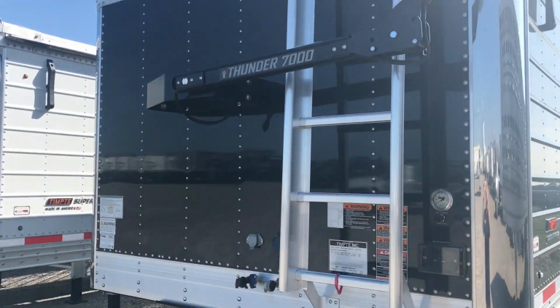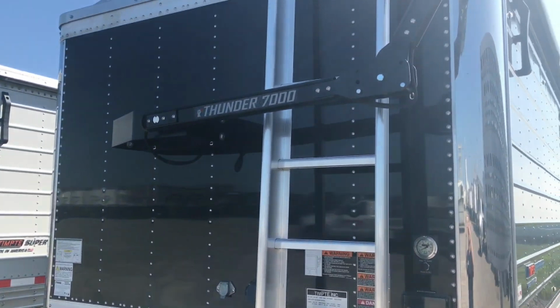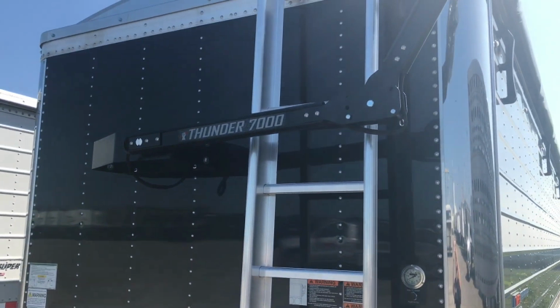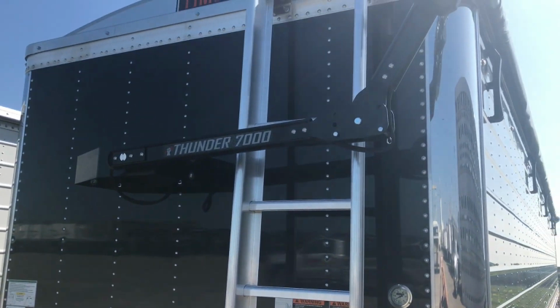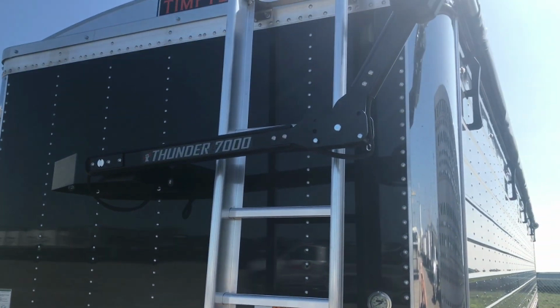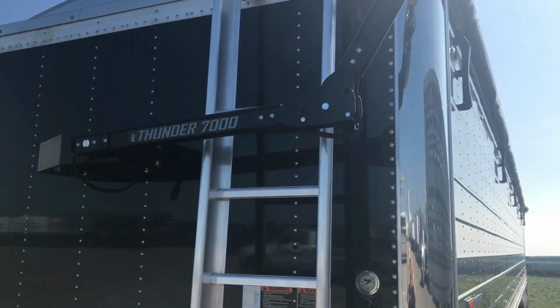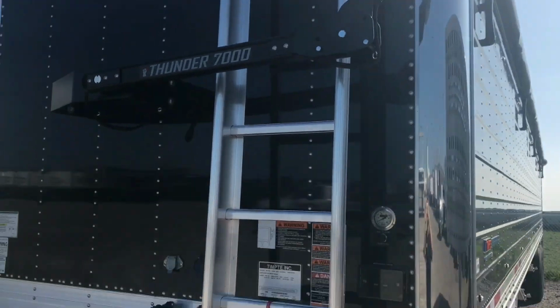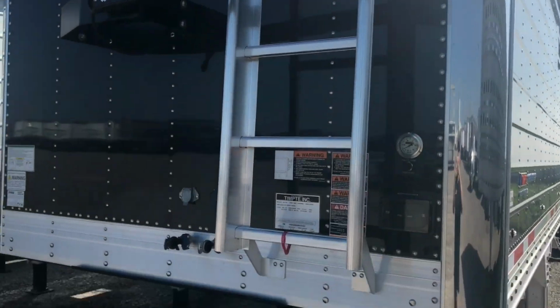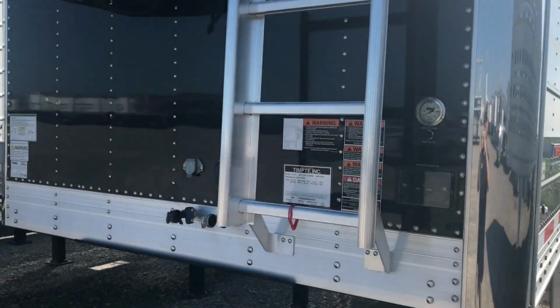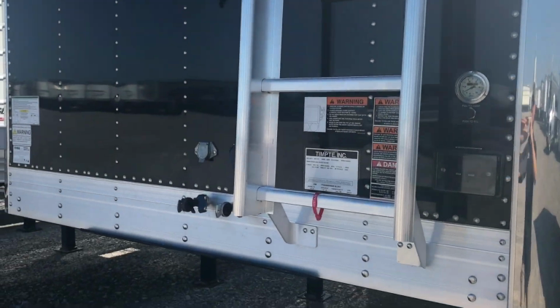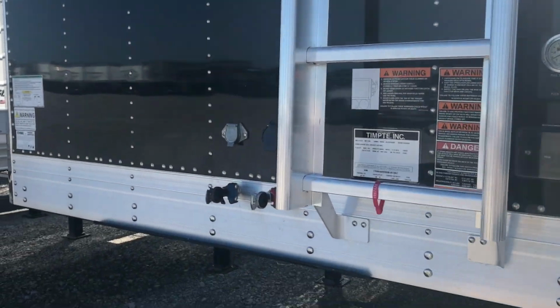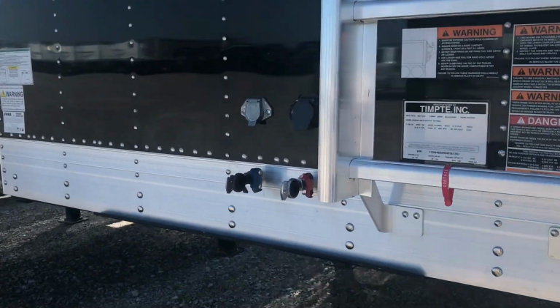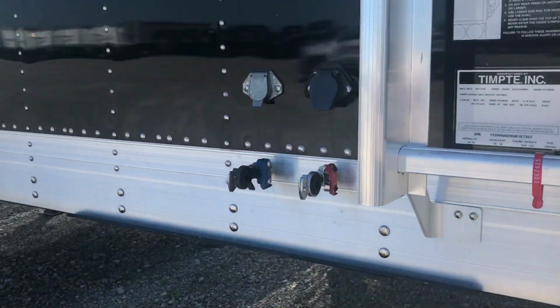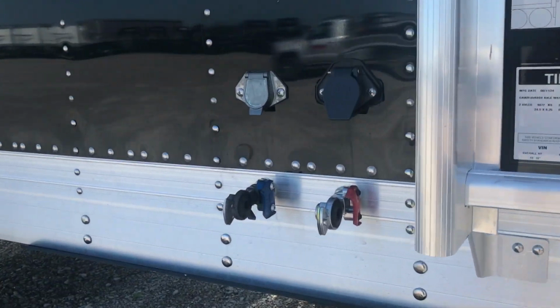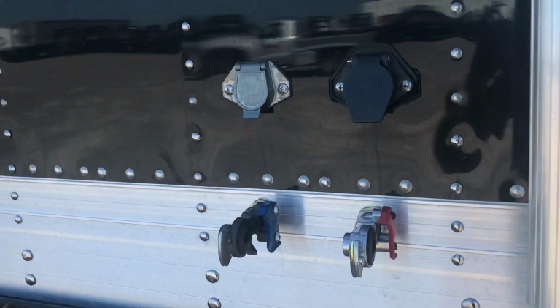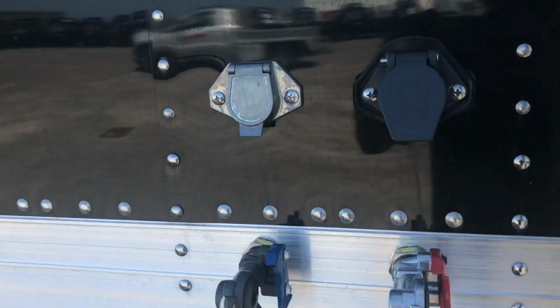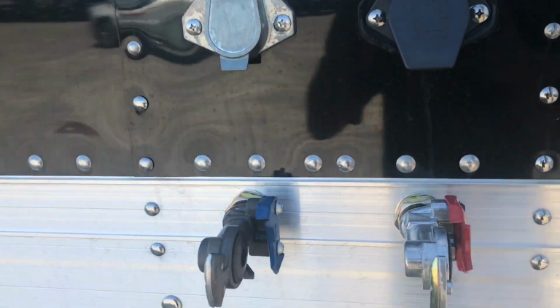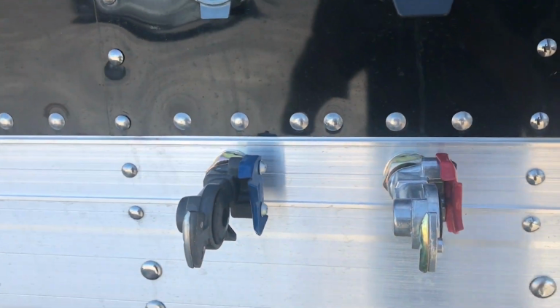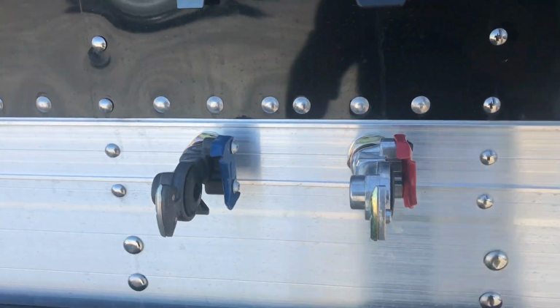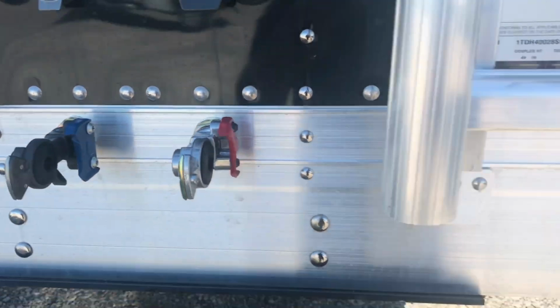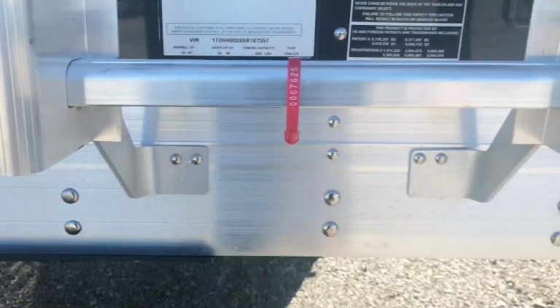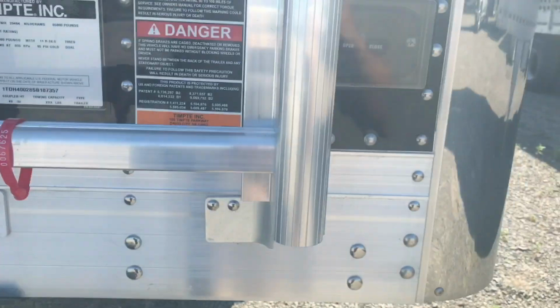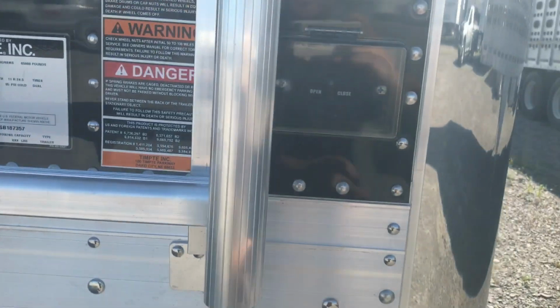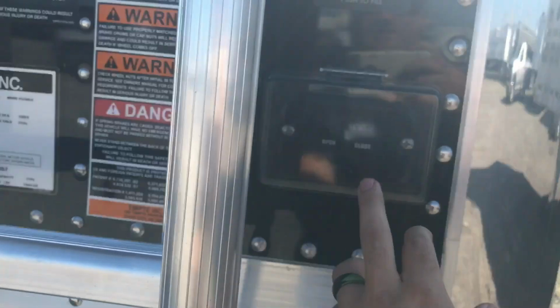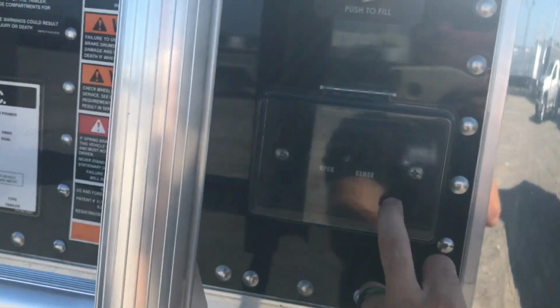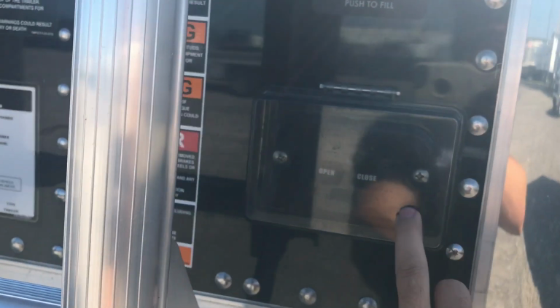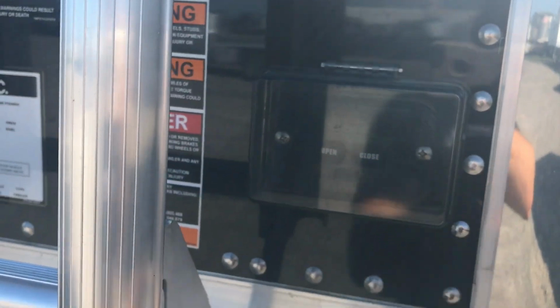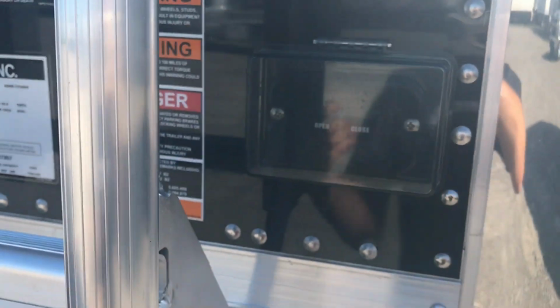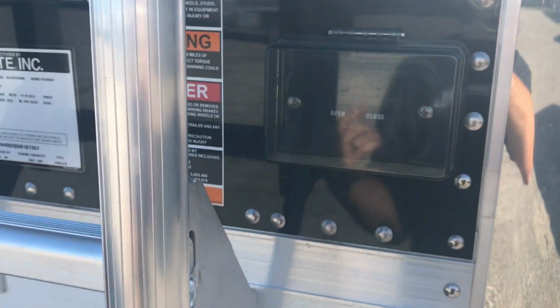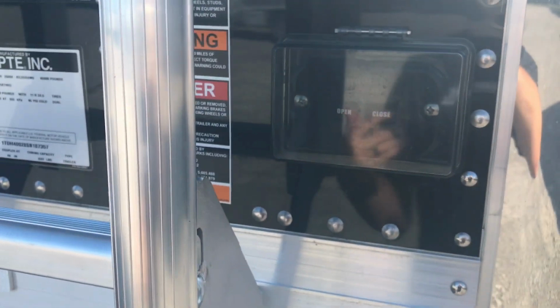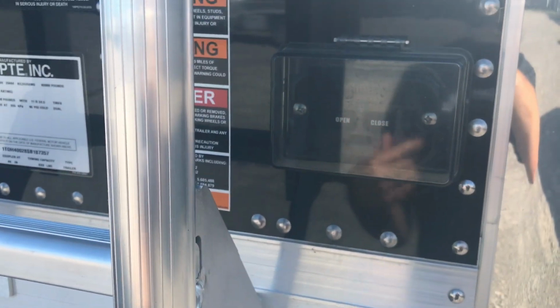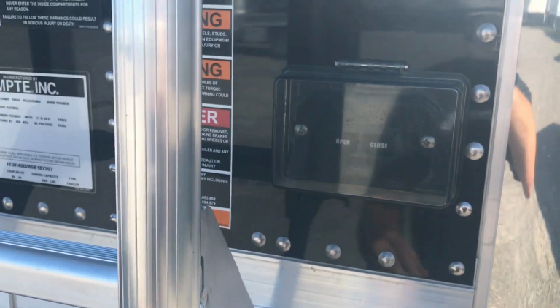We upgraded the tarp arm to be black instead of the standard aluminum. Right here you got your plug-in with your glad hands. Then you got your electric tarp keypad. This will also come with a wireless remote.